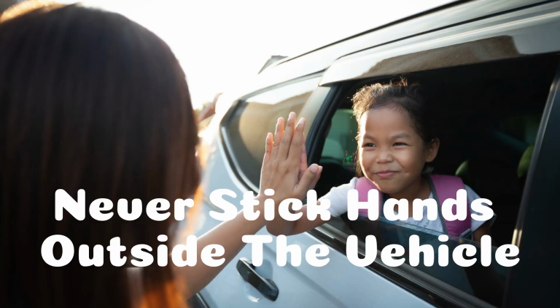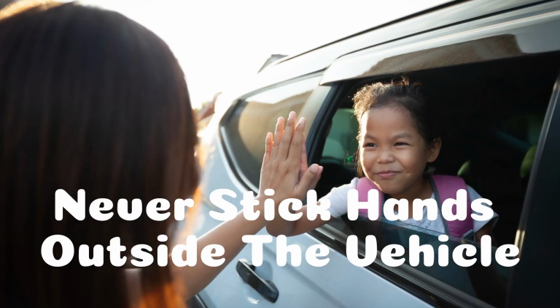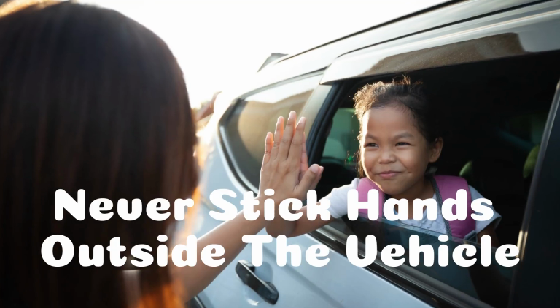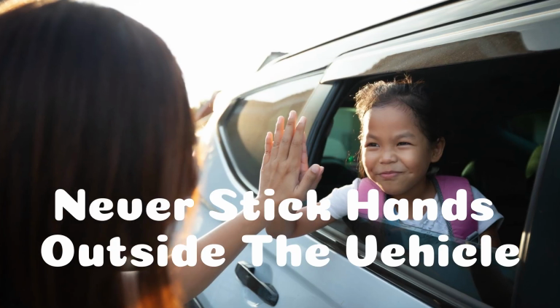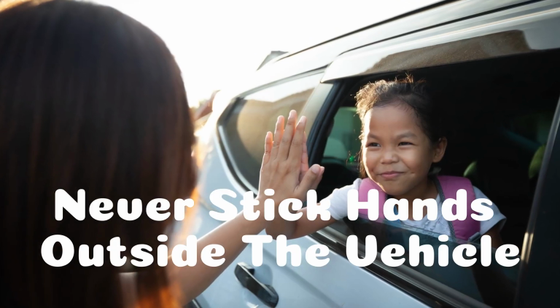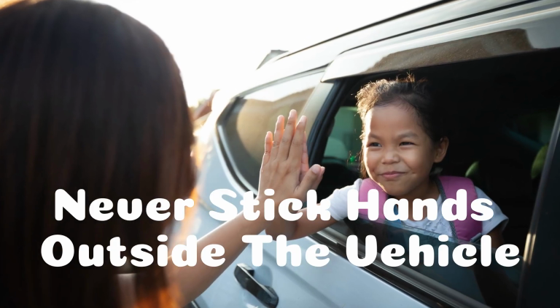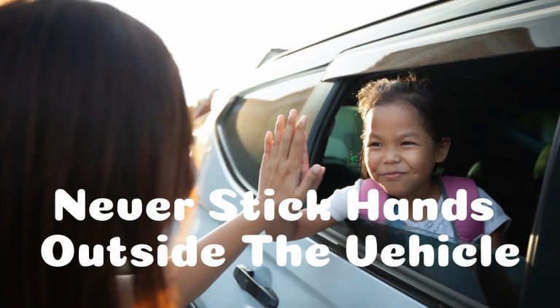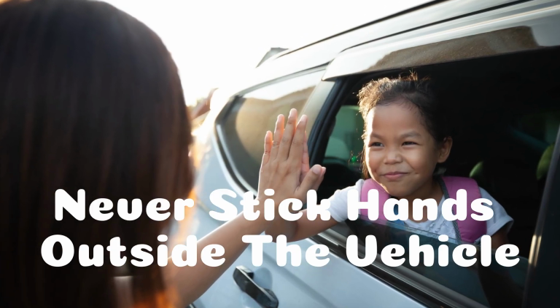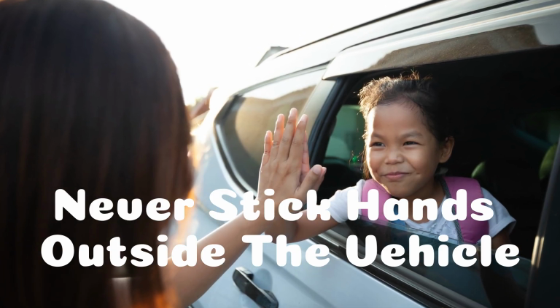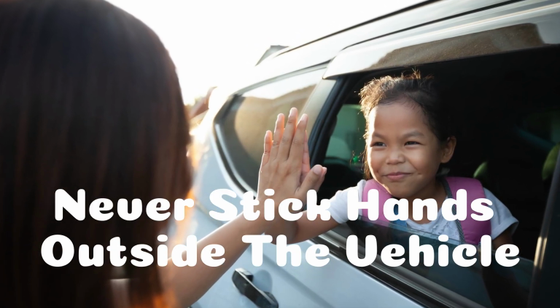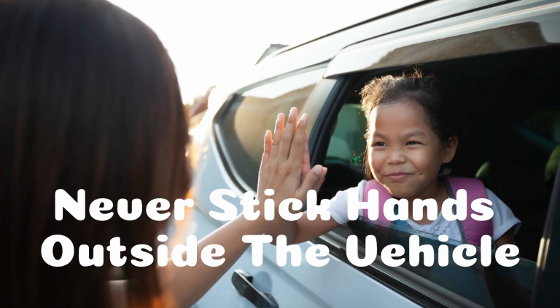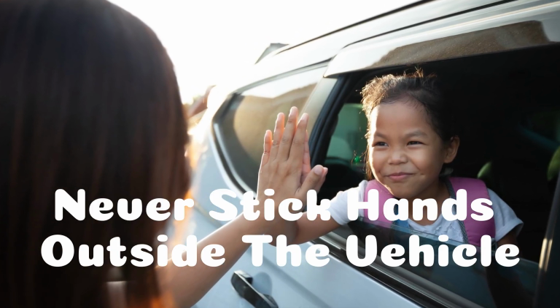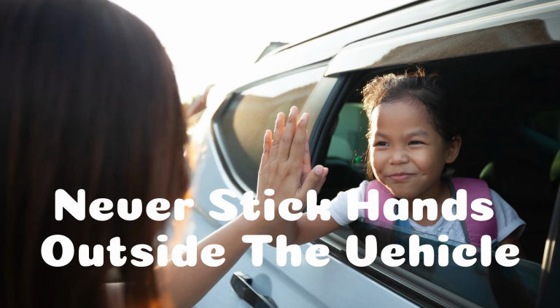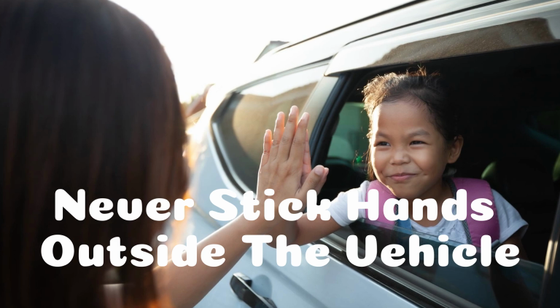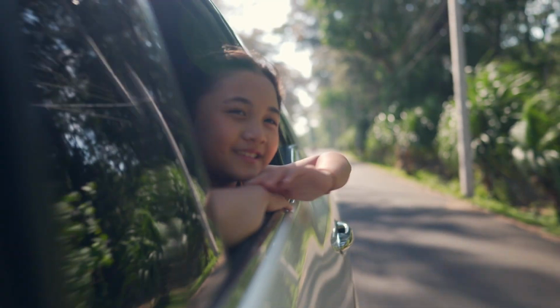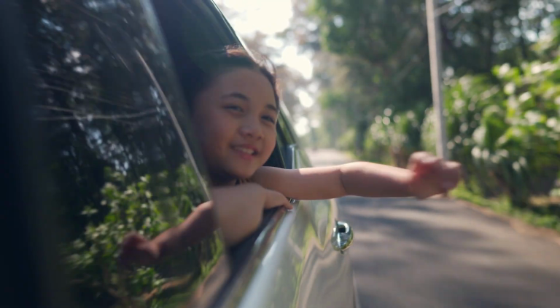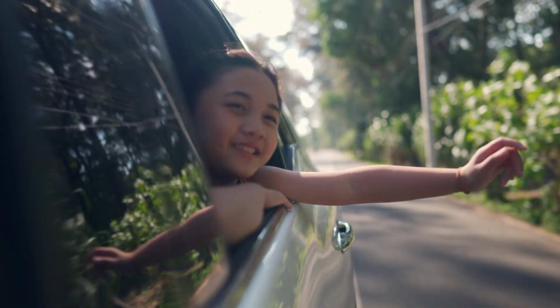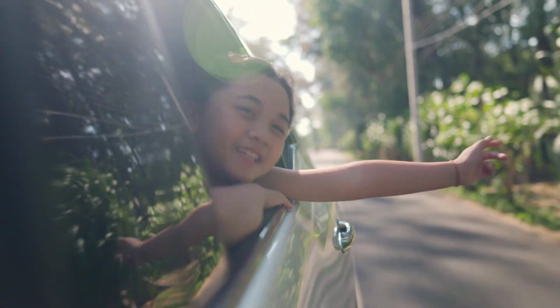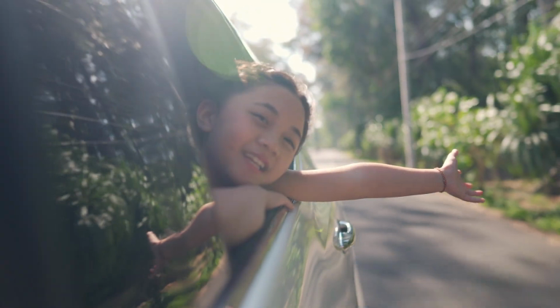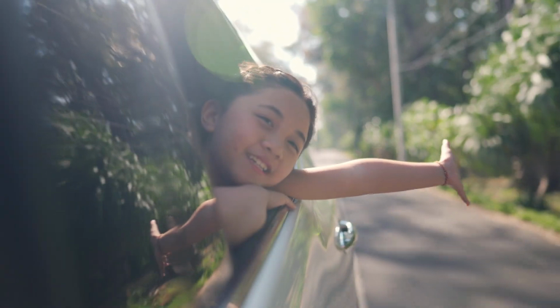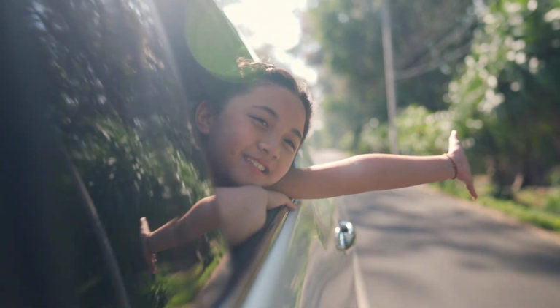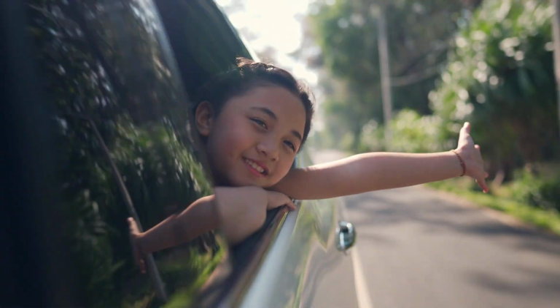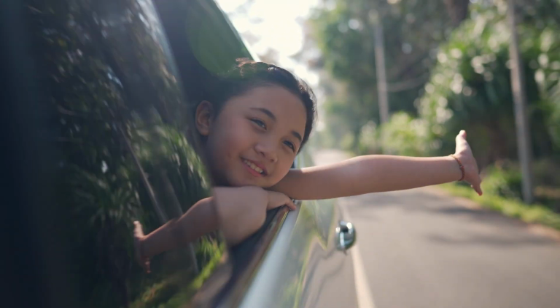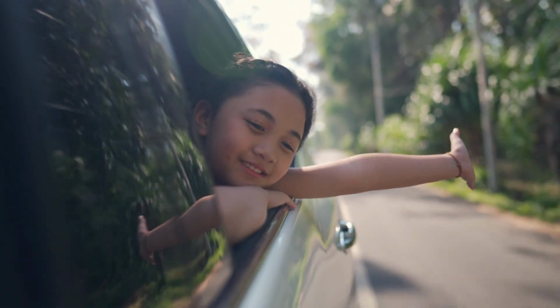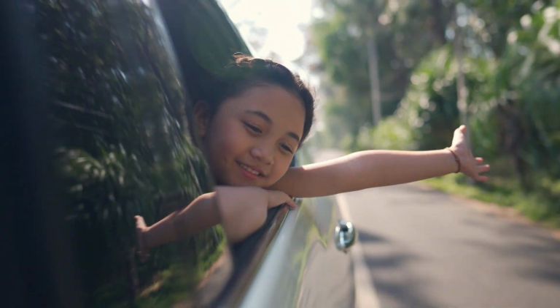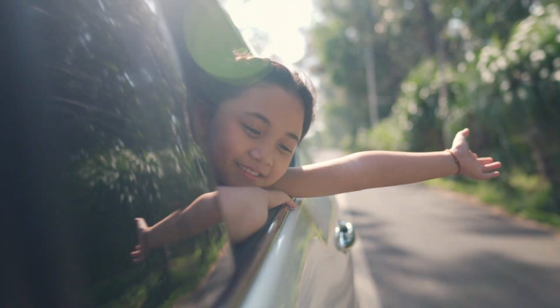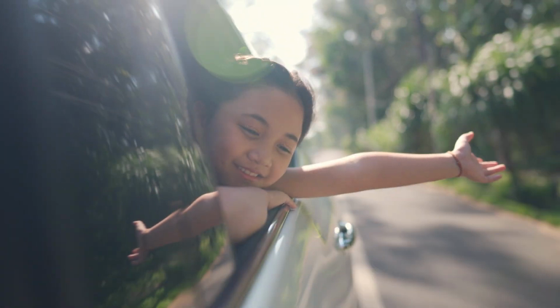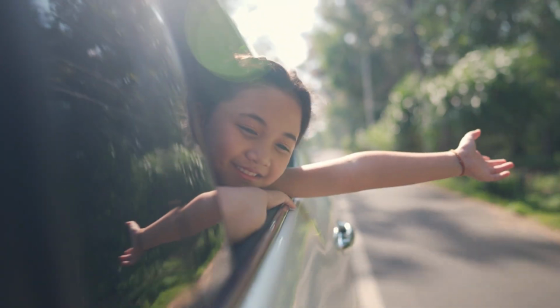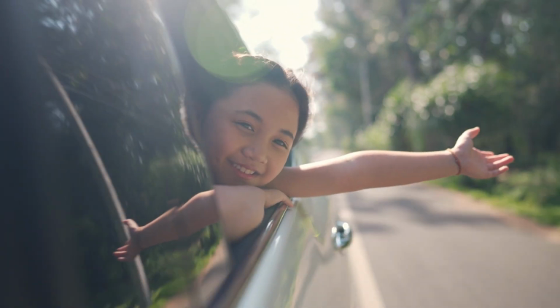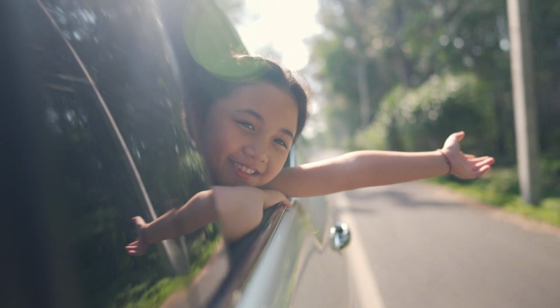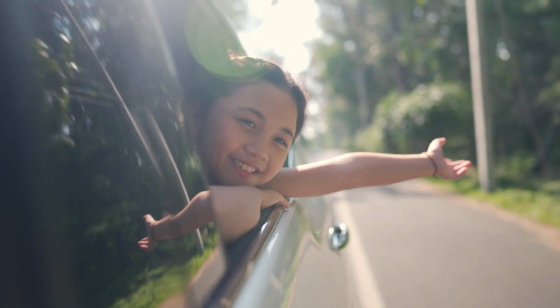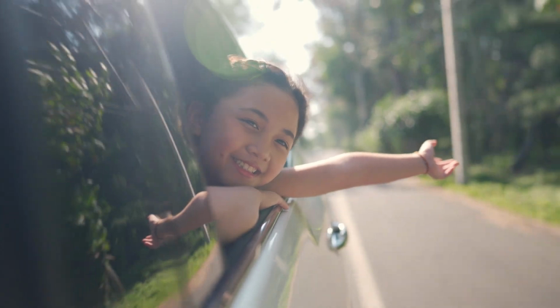Never stick your hands outside the vehicle. It's not good to stick a hand outside the vehicle, as another vehicle might be coming in the opposite direction, which is highly dangerous.